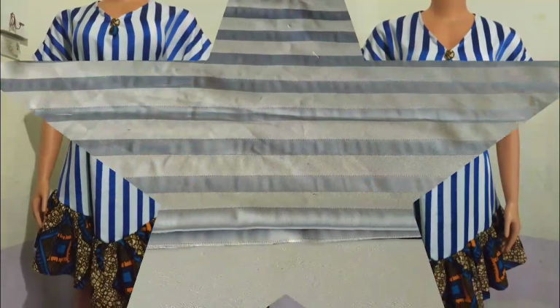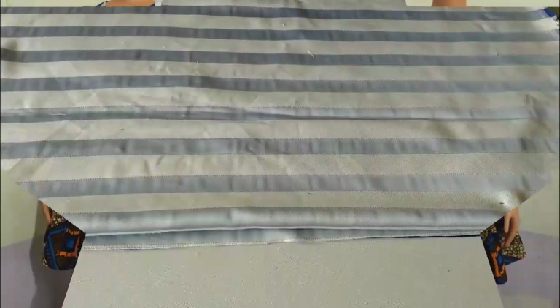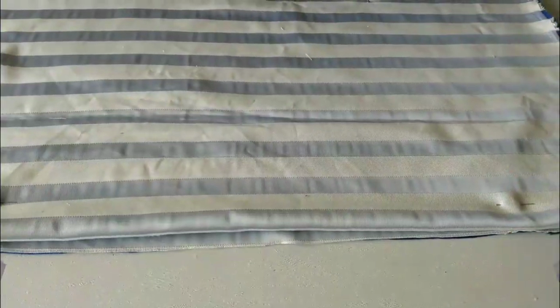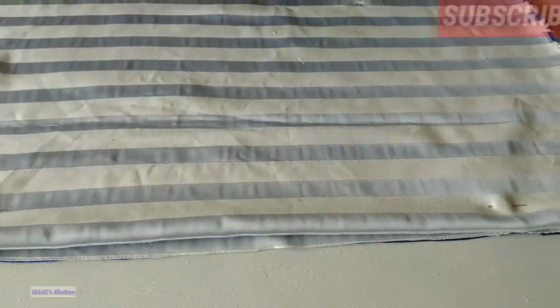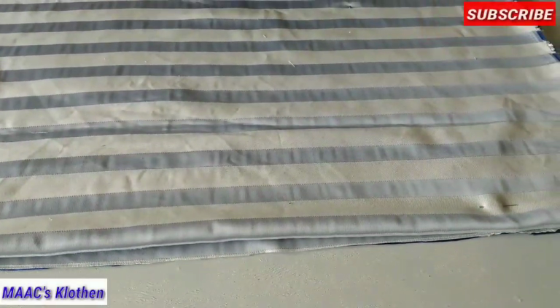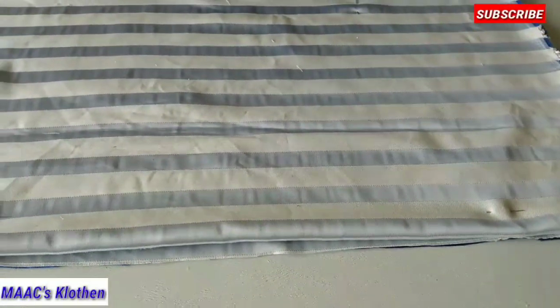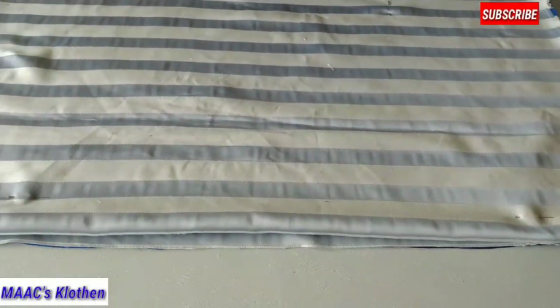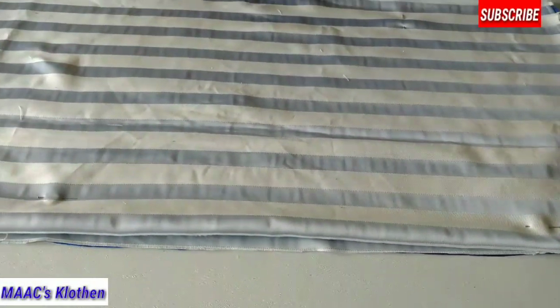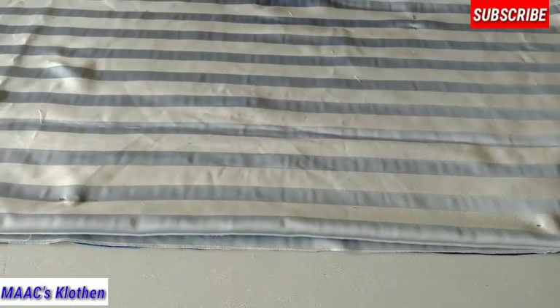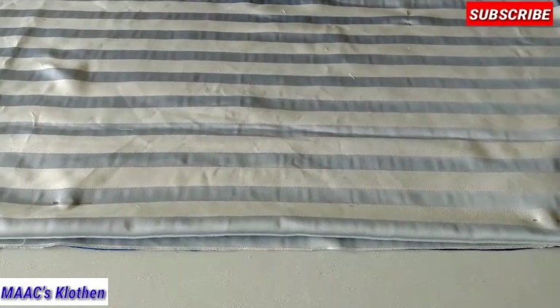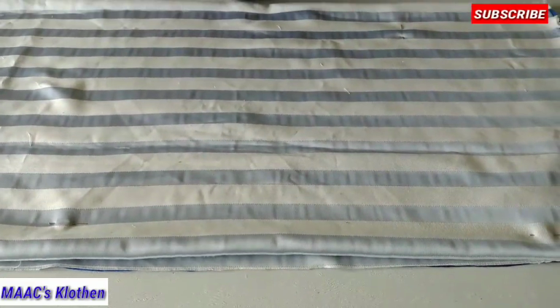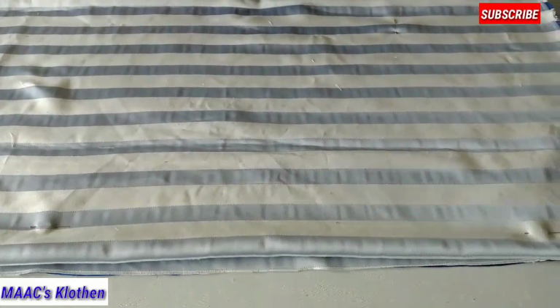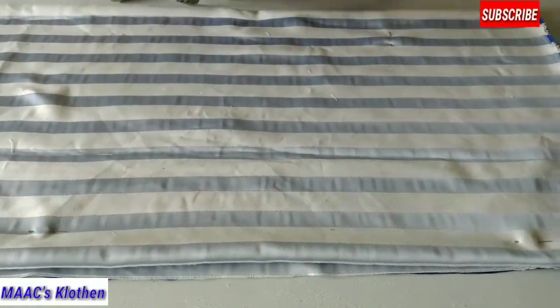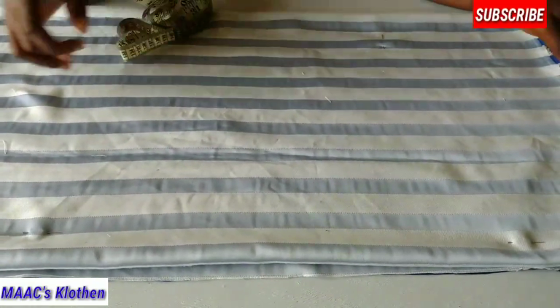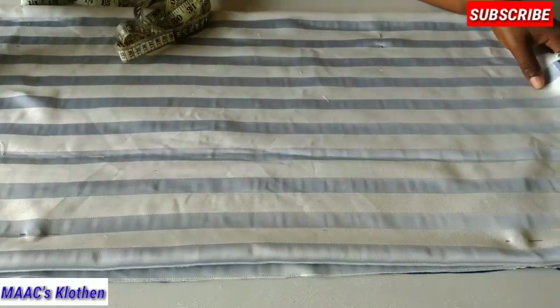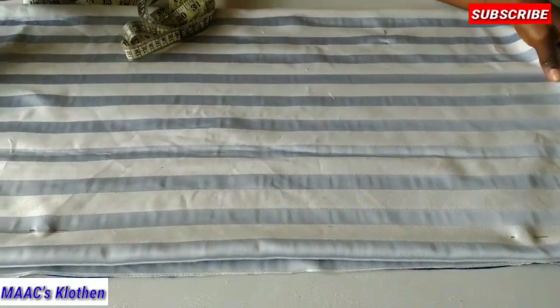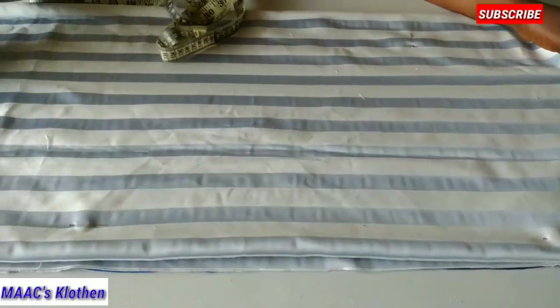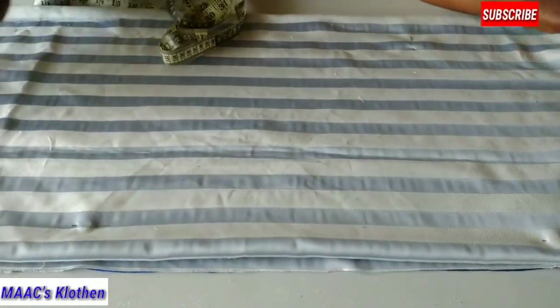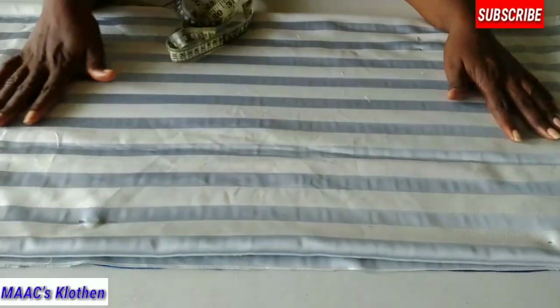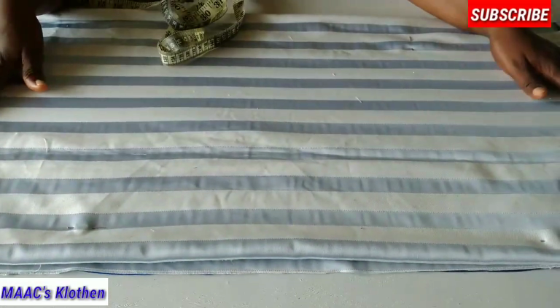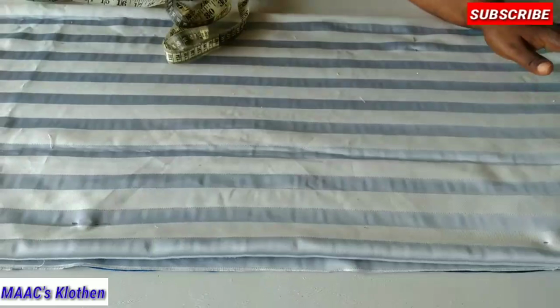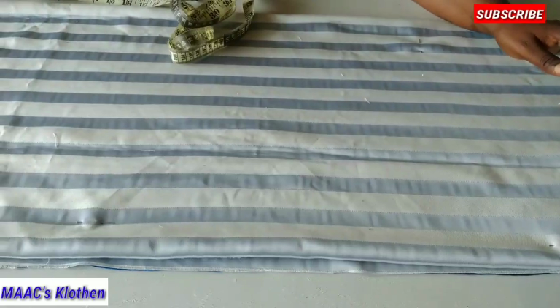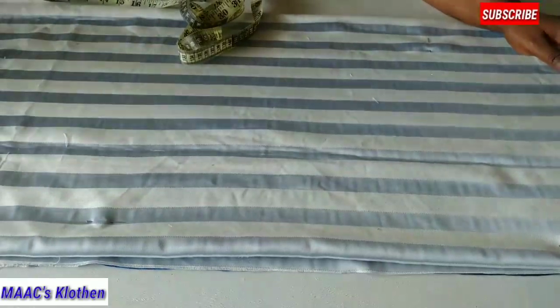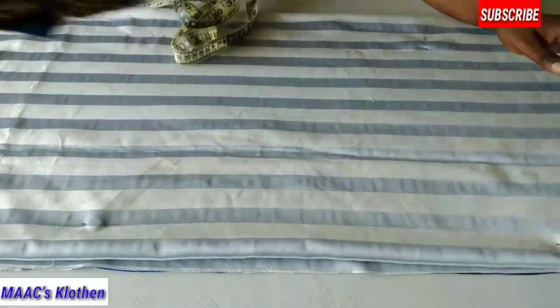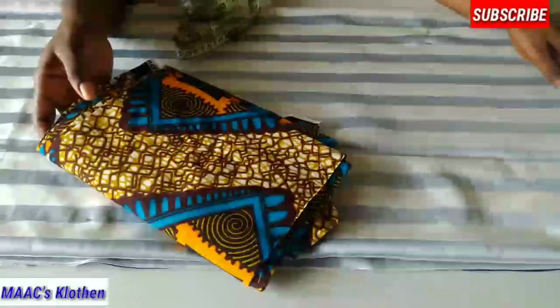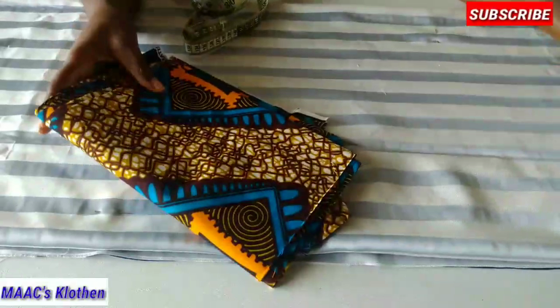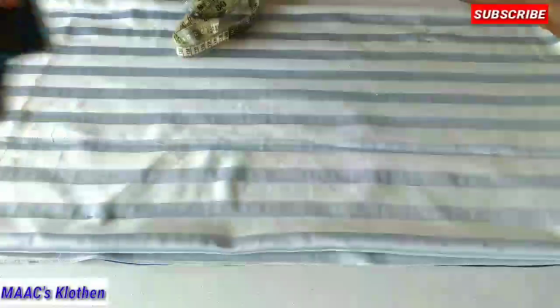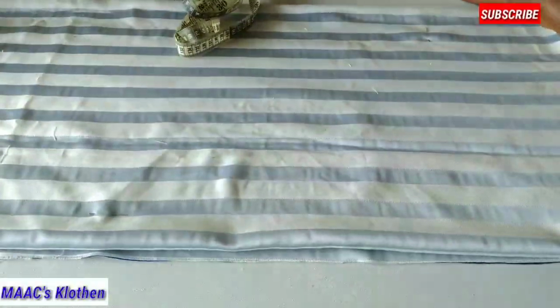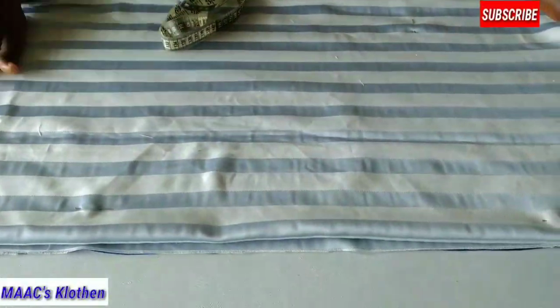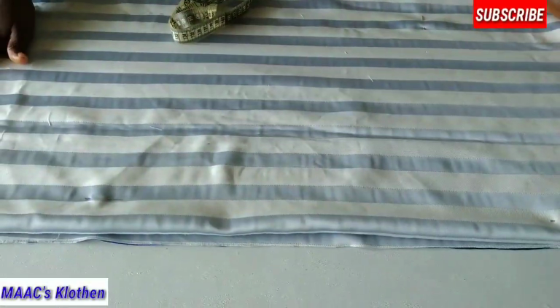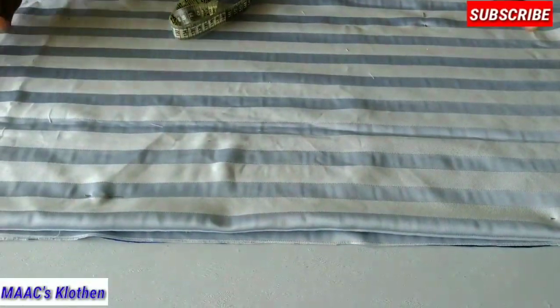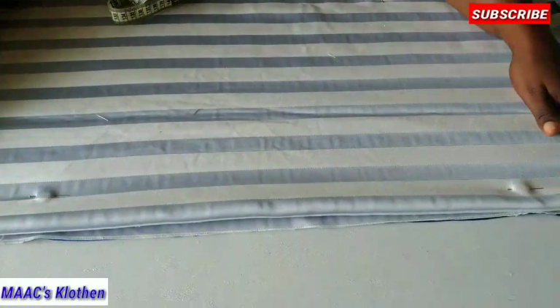Welcome to my channel. Today we are going to sew this kimono dress, and it's going to be combined with an African print. This is the African print that I'm going to use, and this is the fabric.